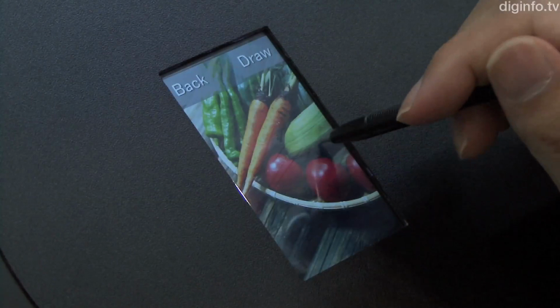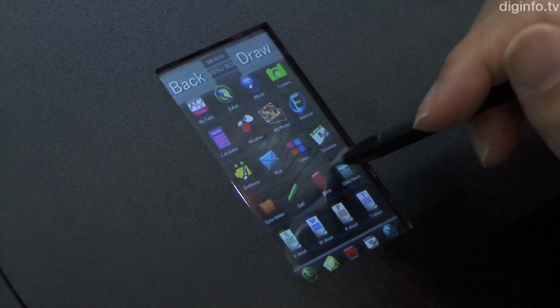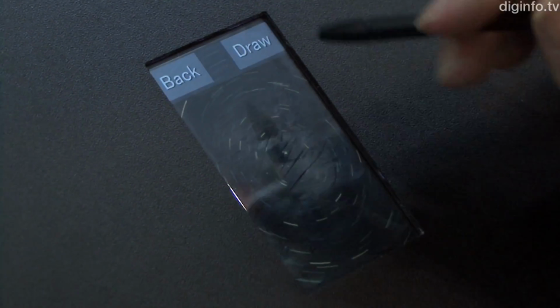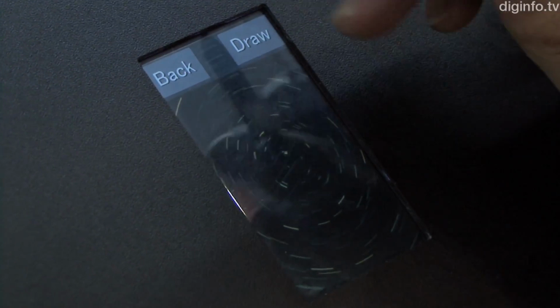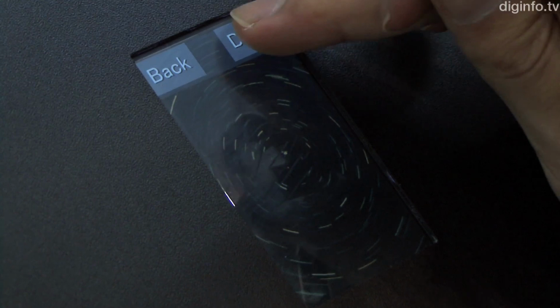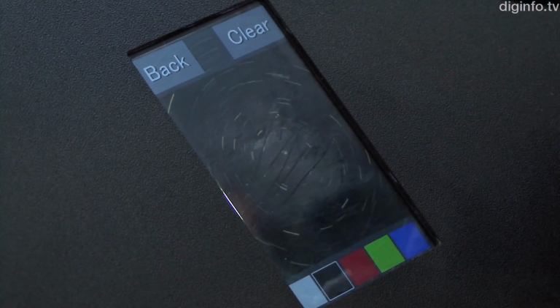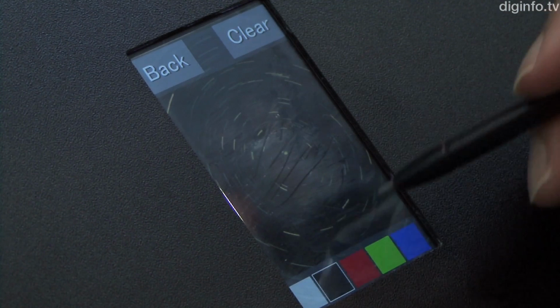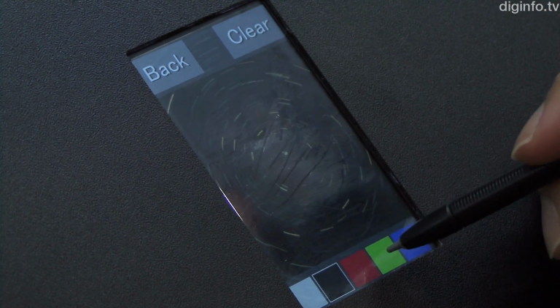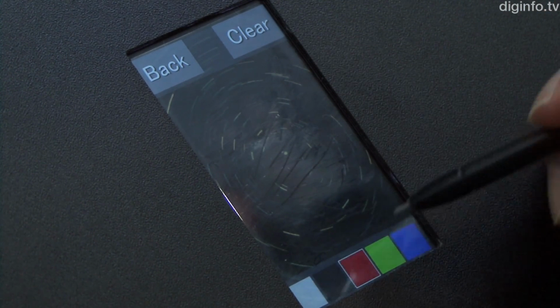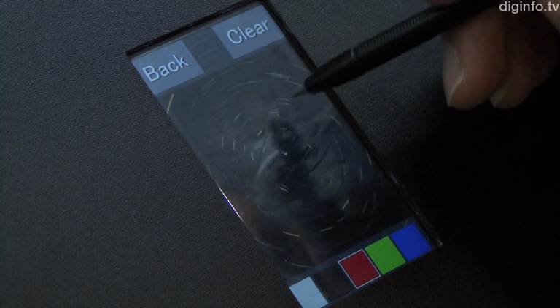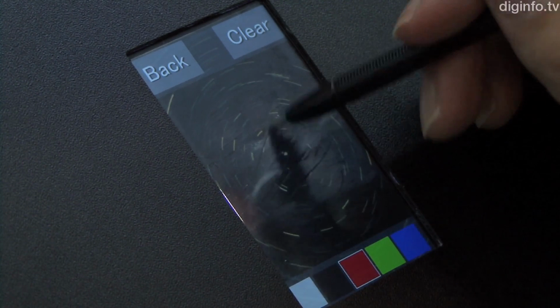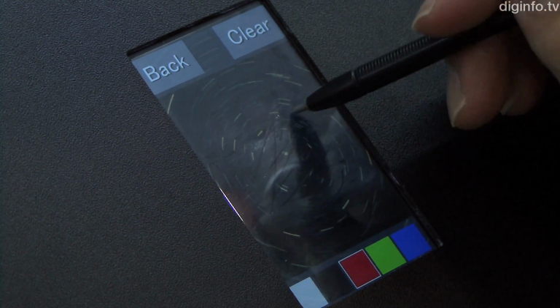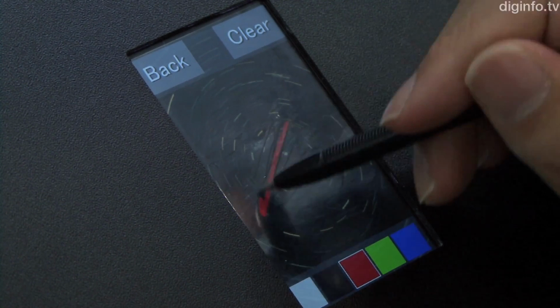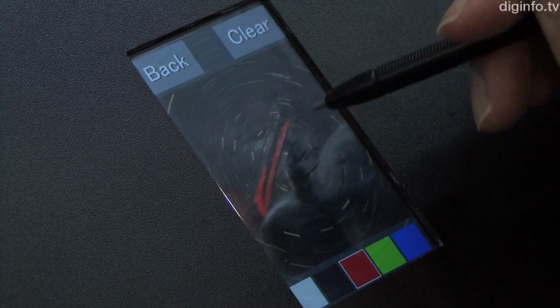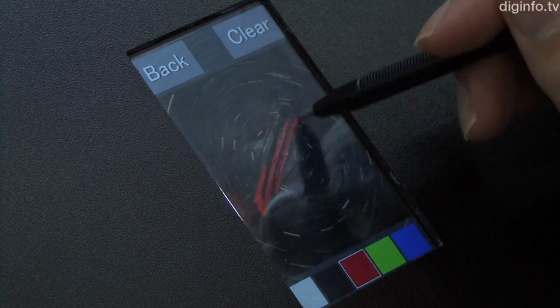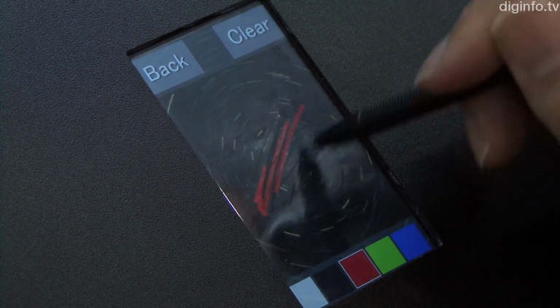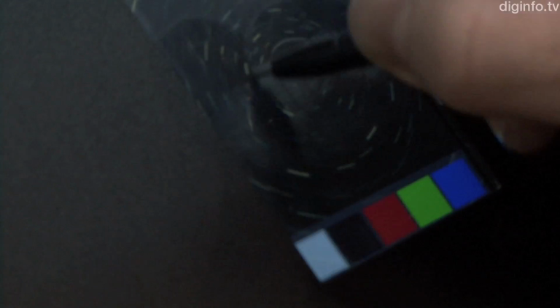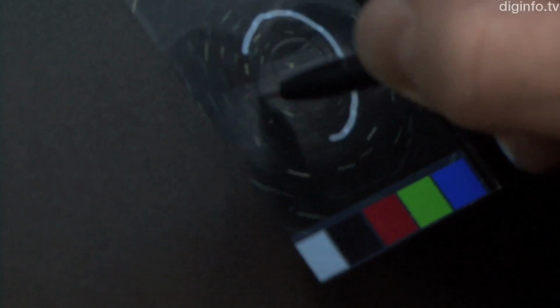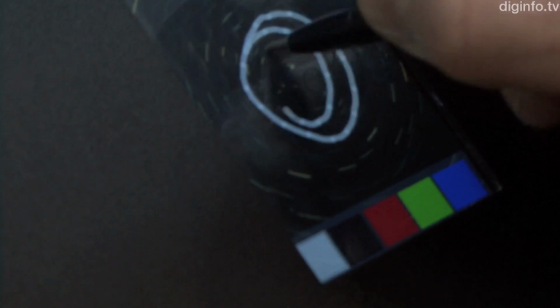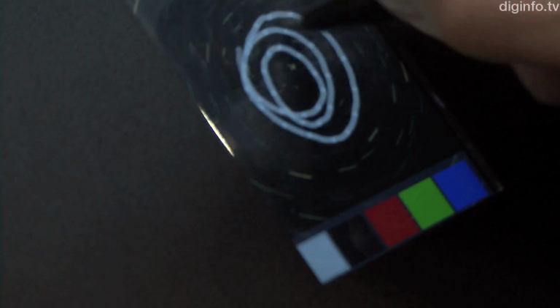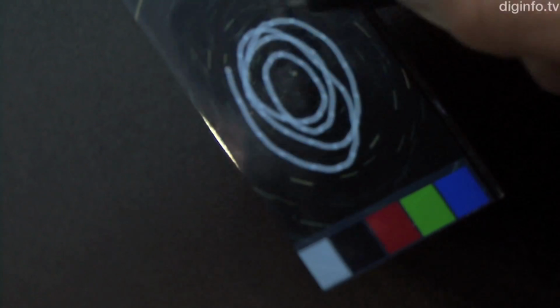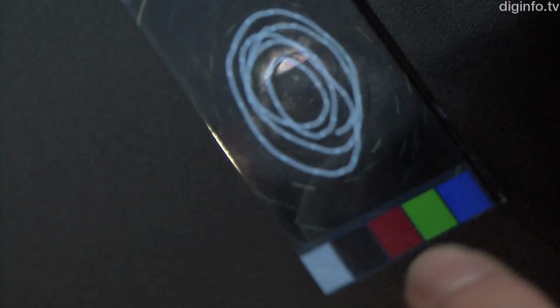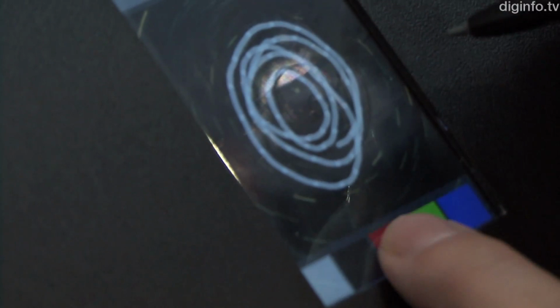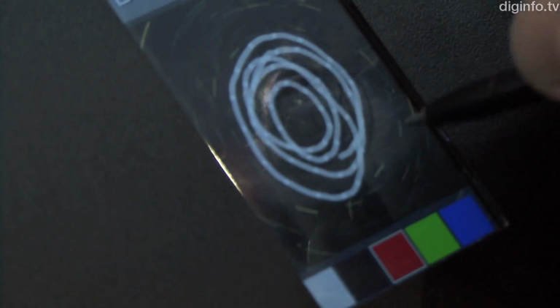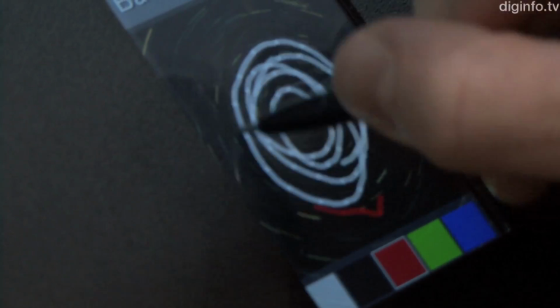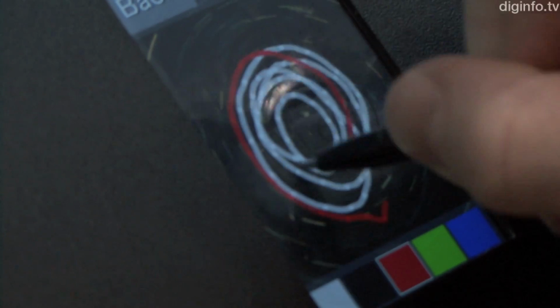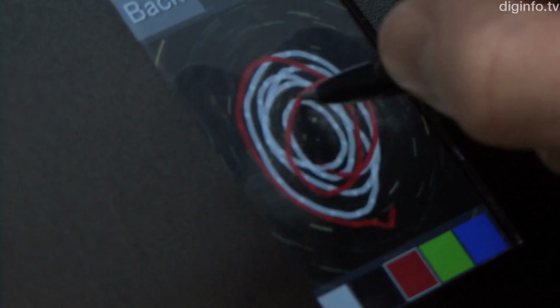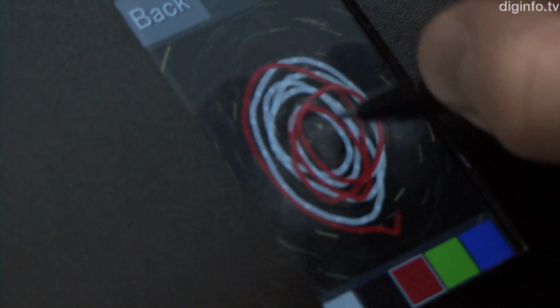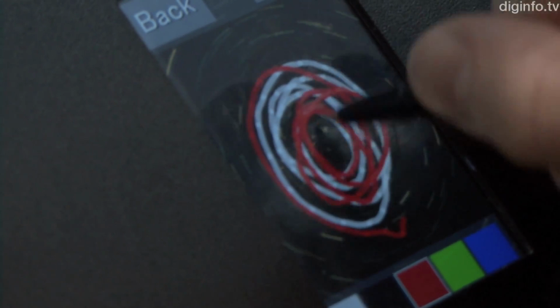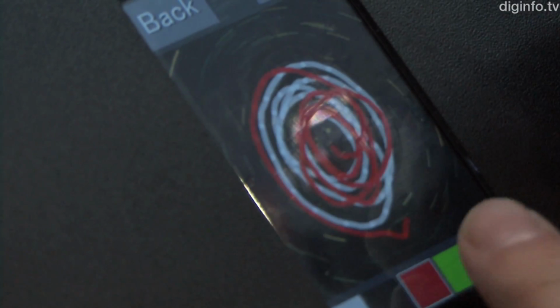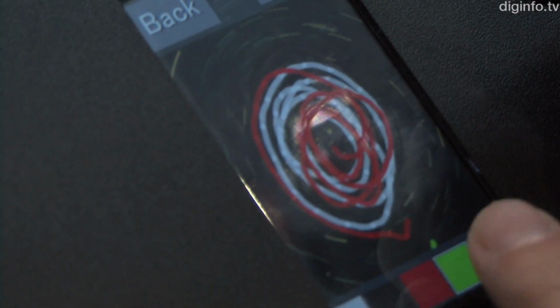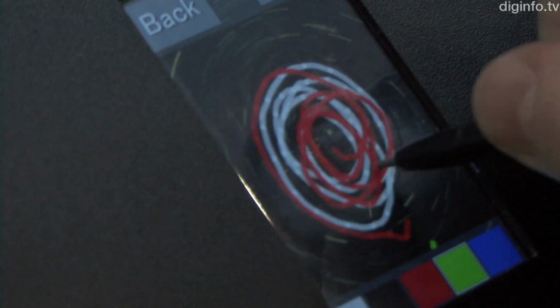For detection control, an ordinary controller chip is utilized. If a 0.8mm pen tip is used, the coordinate detection error is within 0.5mm. Such high performance enables fine text to be entered.